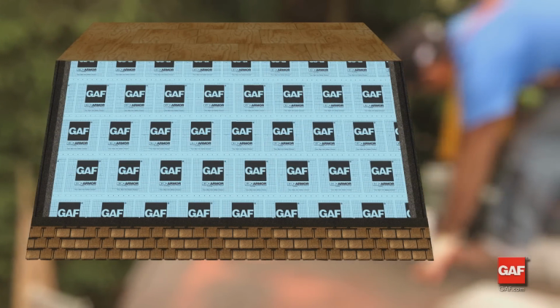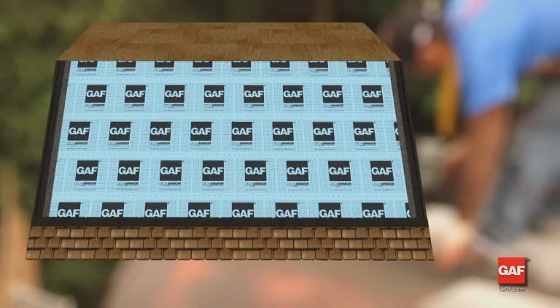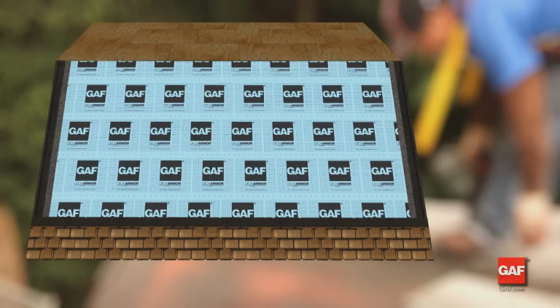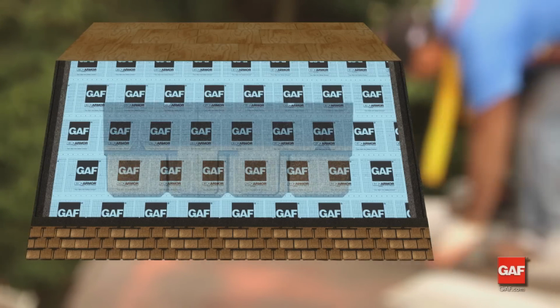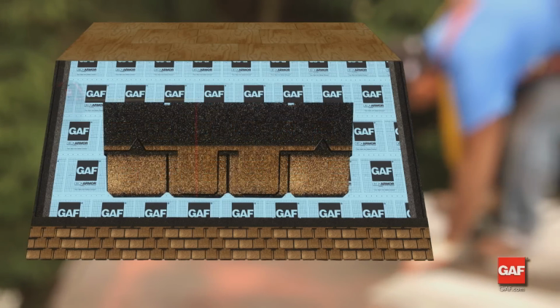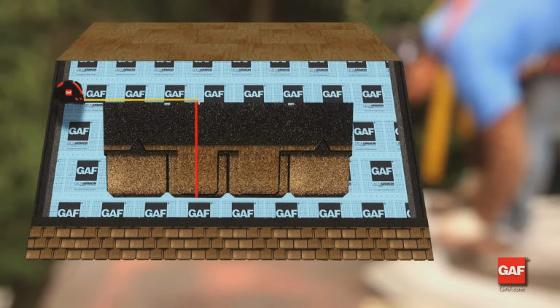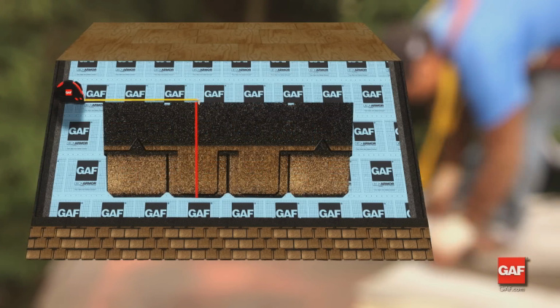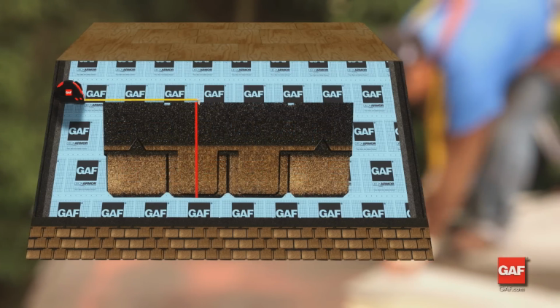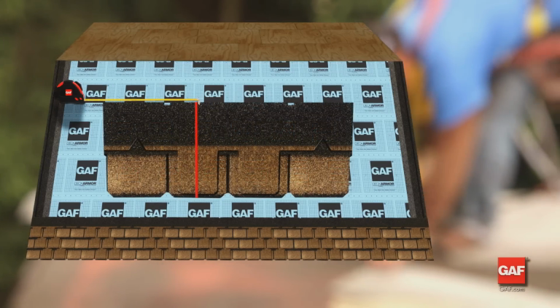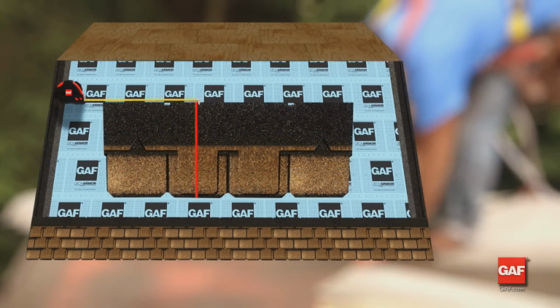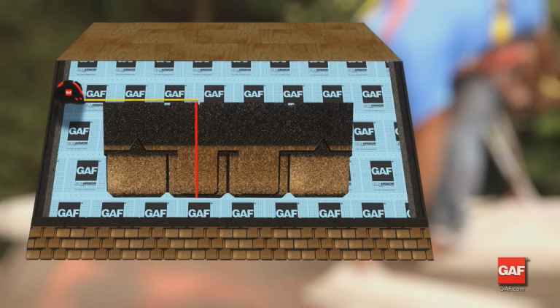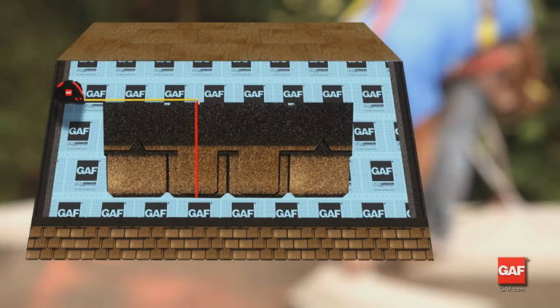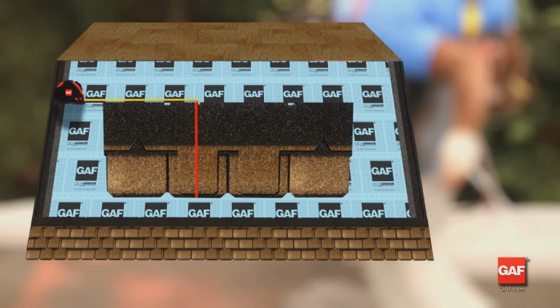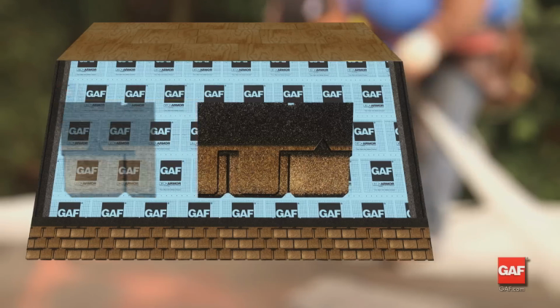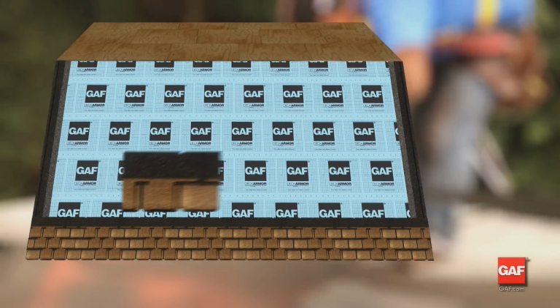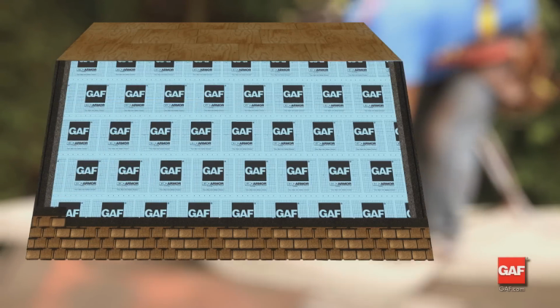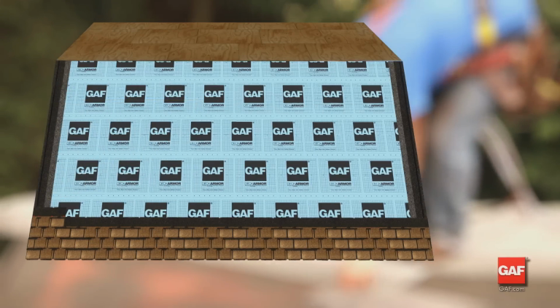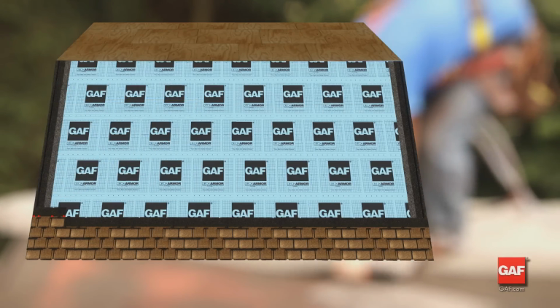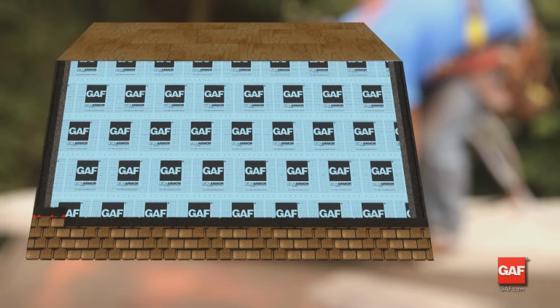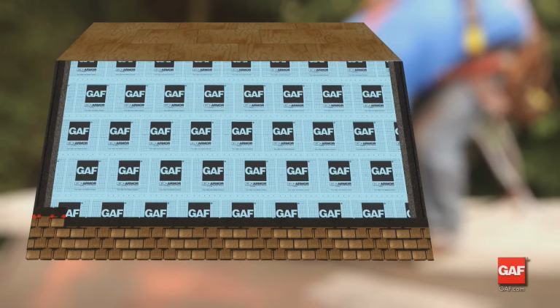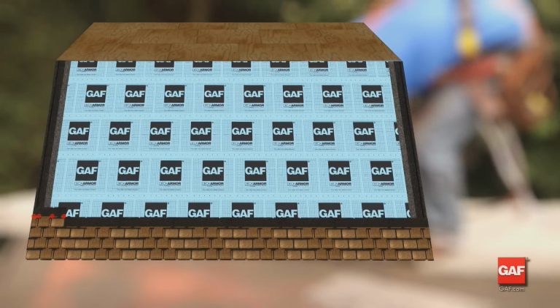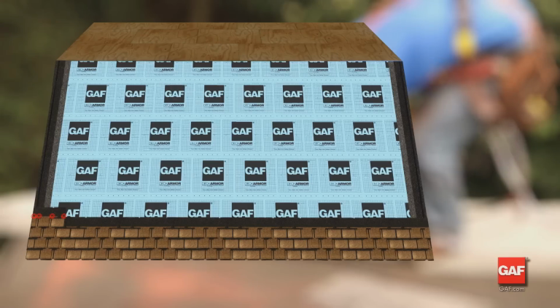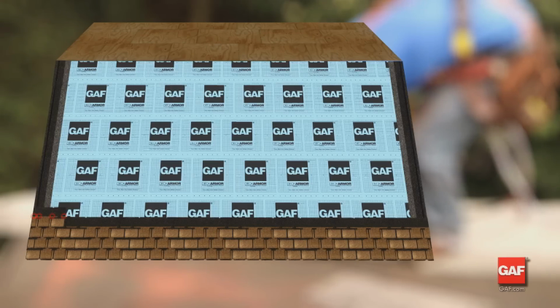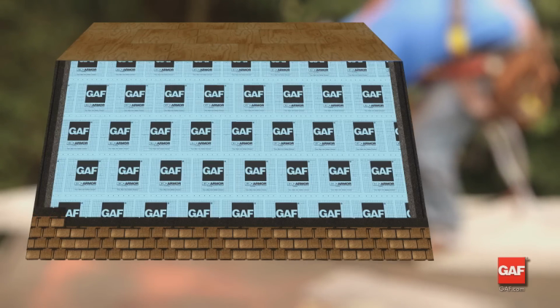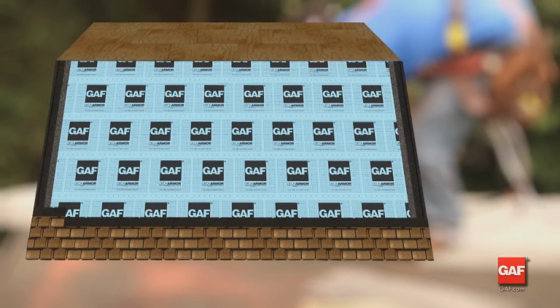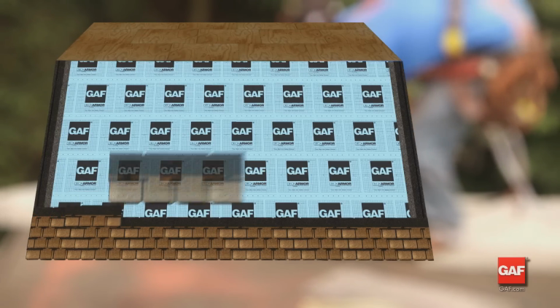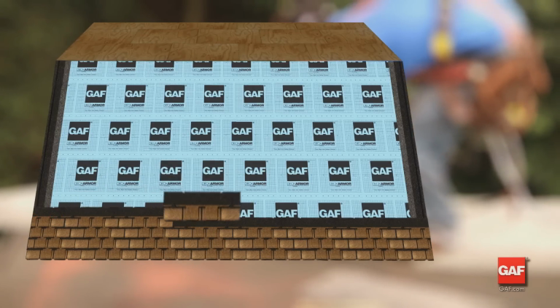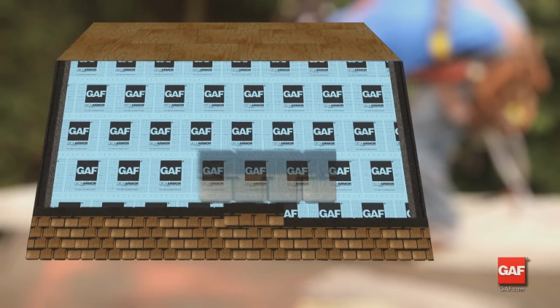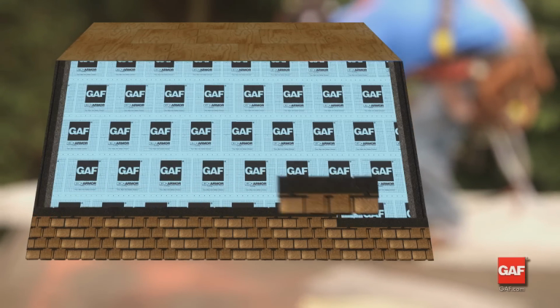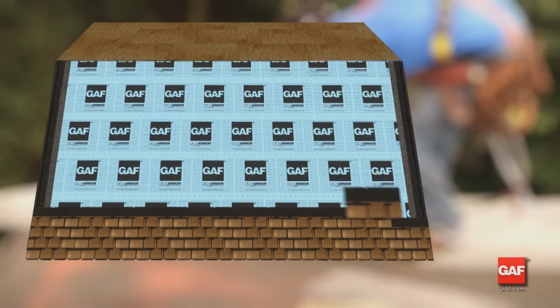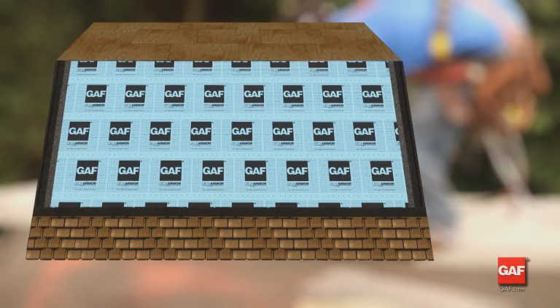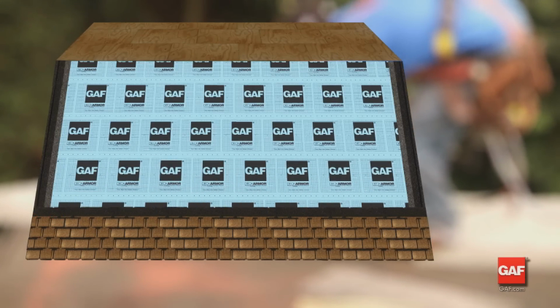Start the first shingle in the fourth course by trimming off one and a half tabs from the shingle. Attach this shingle with a minimum of four fasteners. Continue with full shingles across the roof and attach with a minimum of five fasteners per shingle.